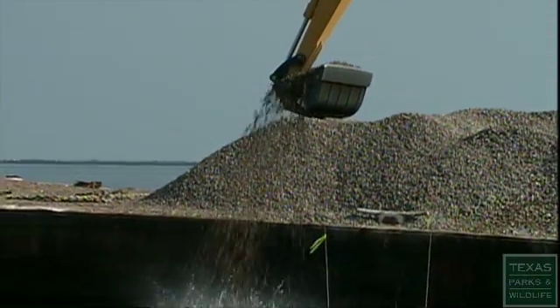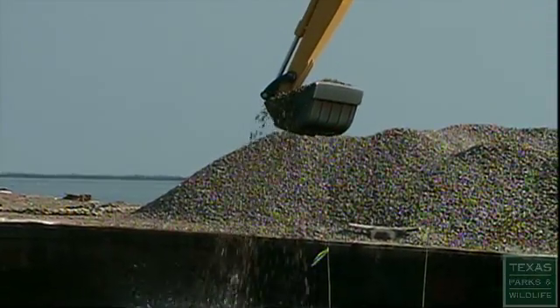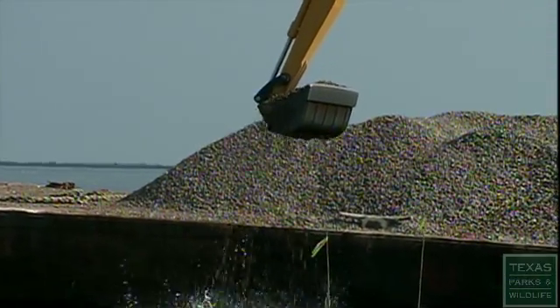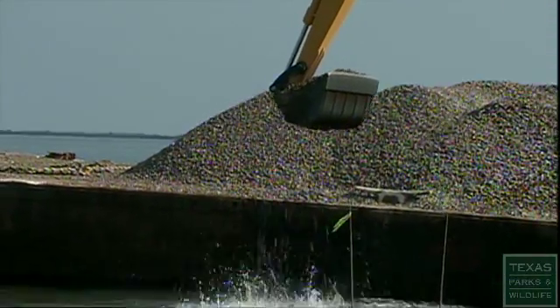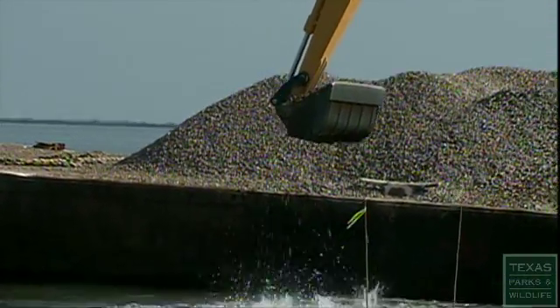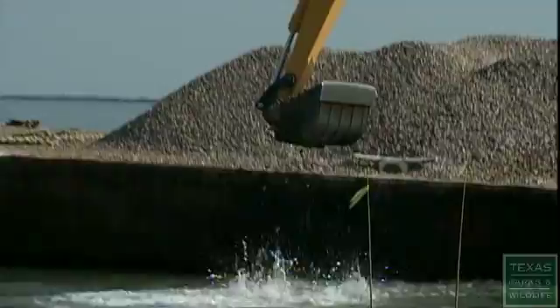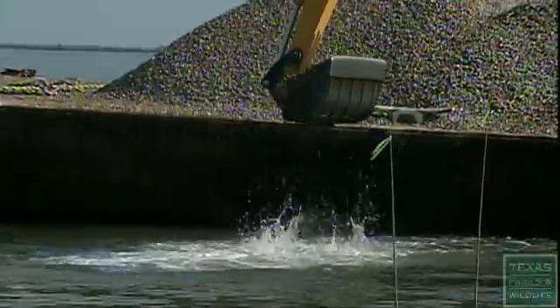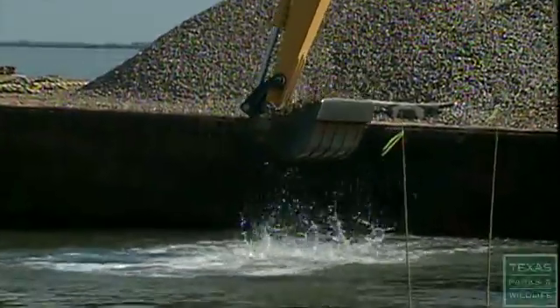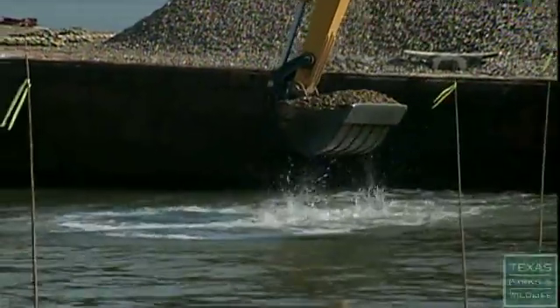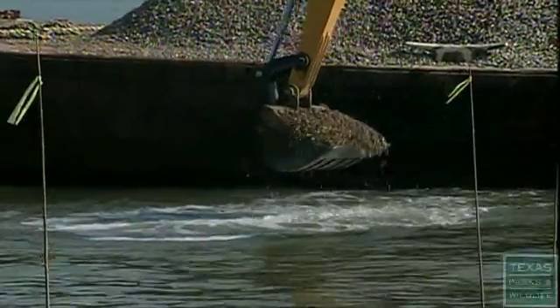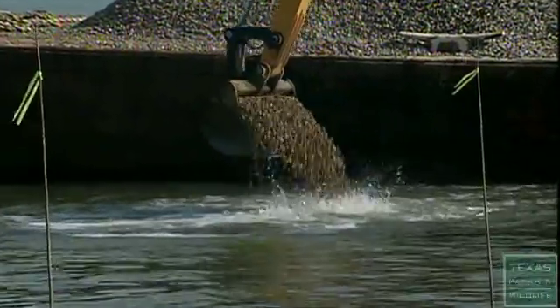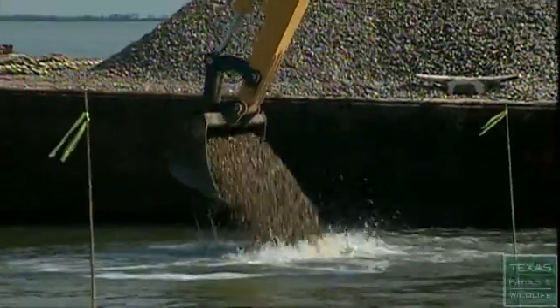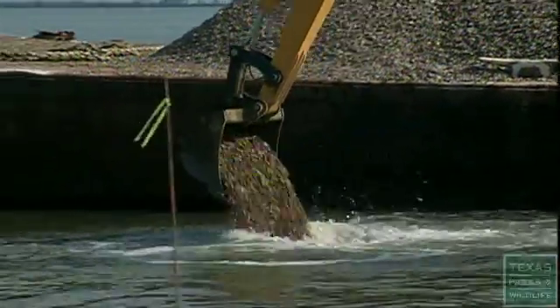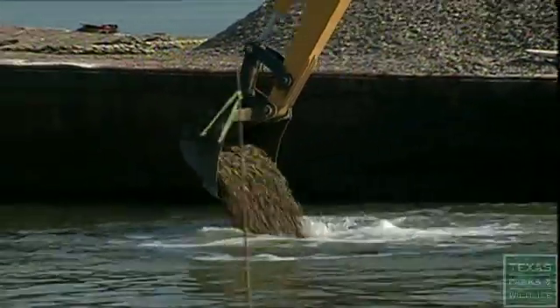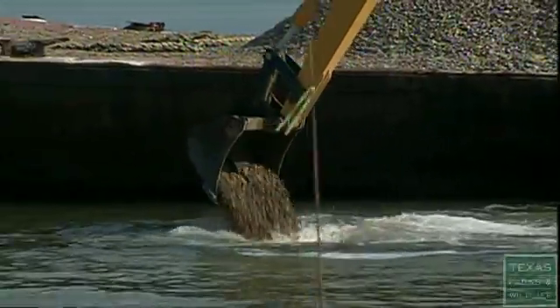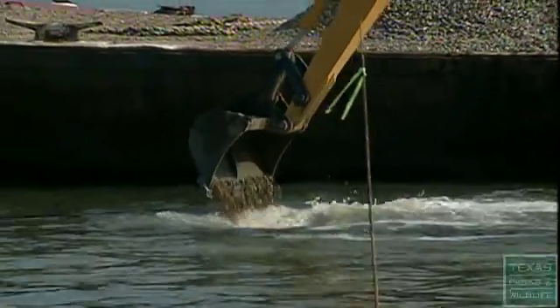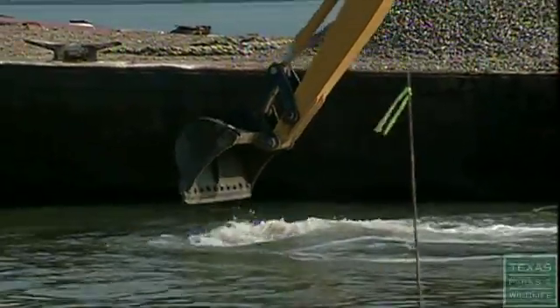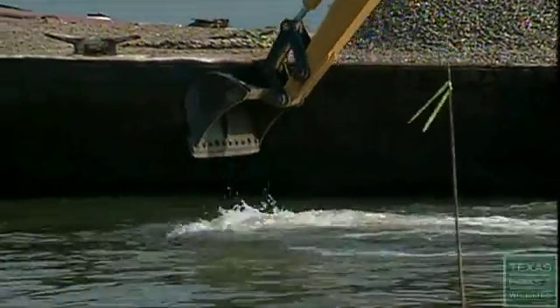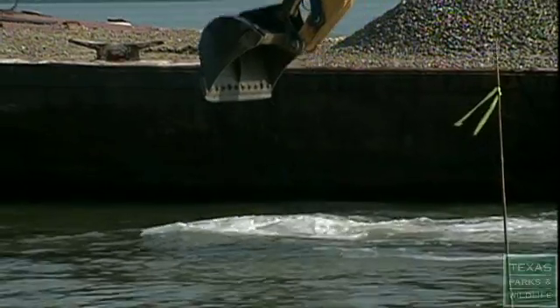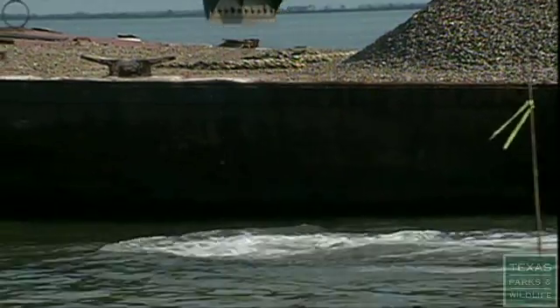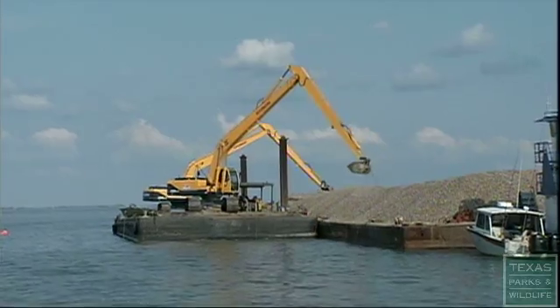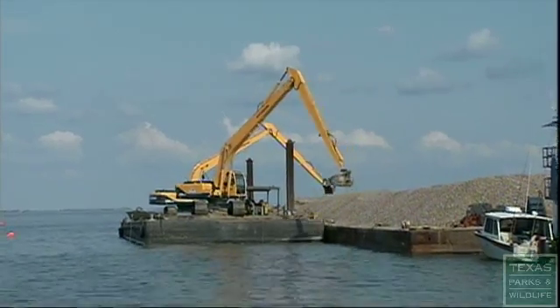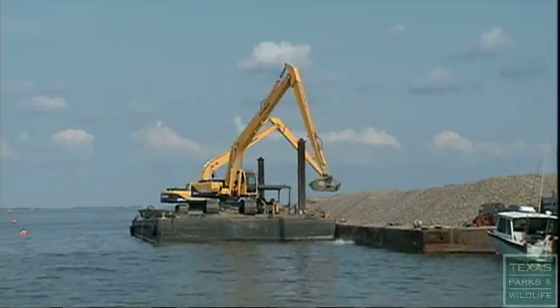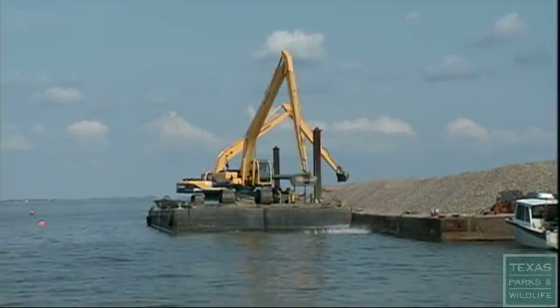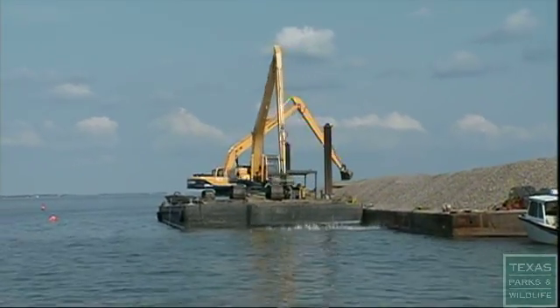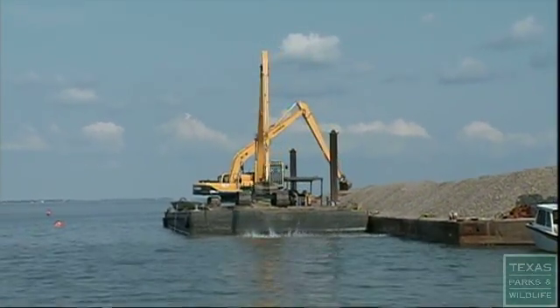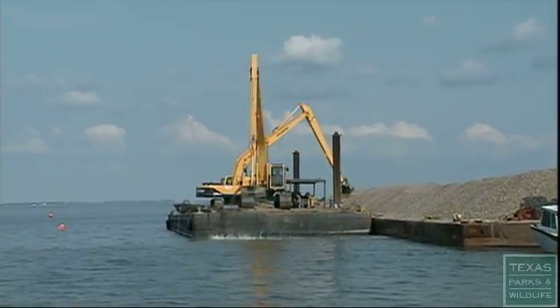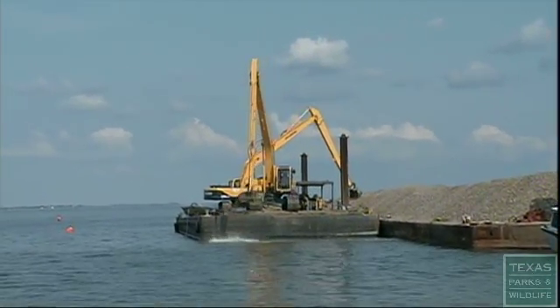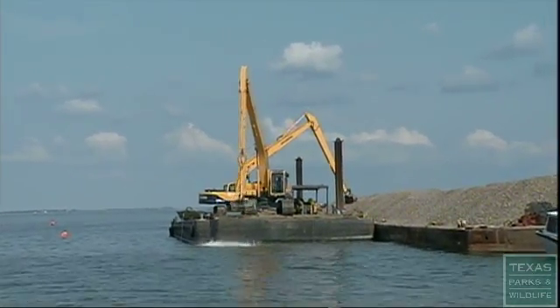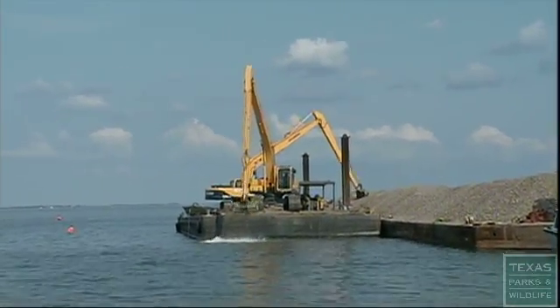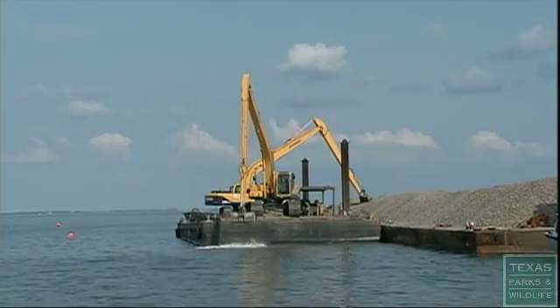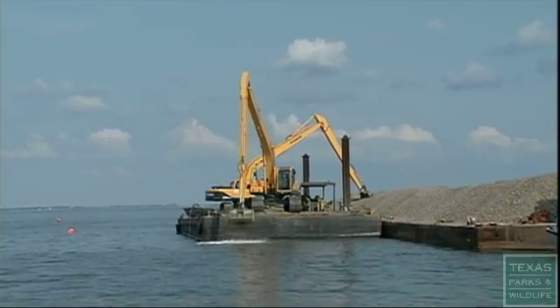We're putting down about 20 acres out on this side. Each barge load is about two acres, so what you see right here is two acres of material put down — about five inches of material on the bay bottom.